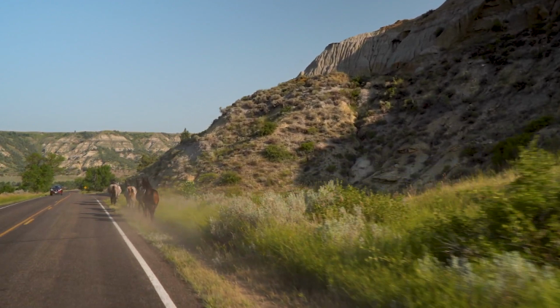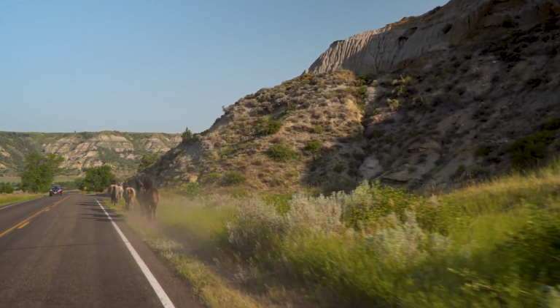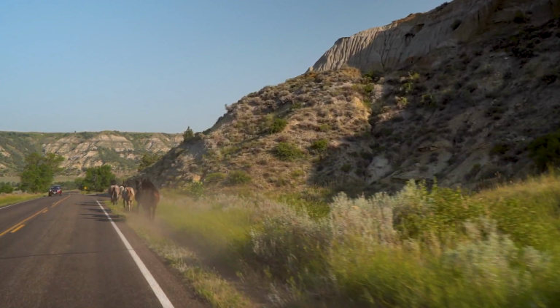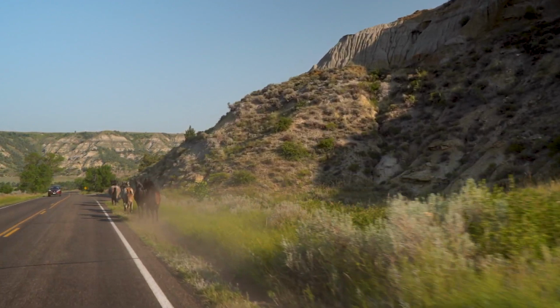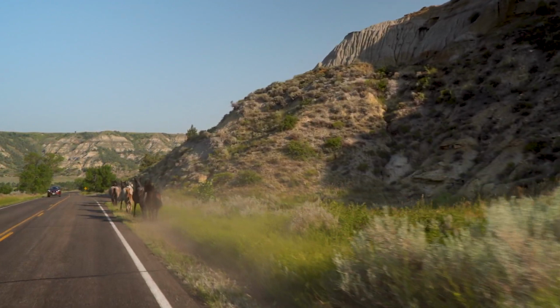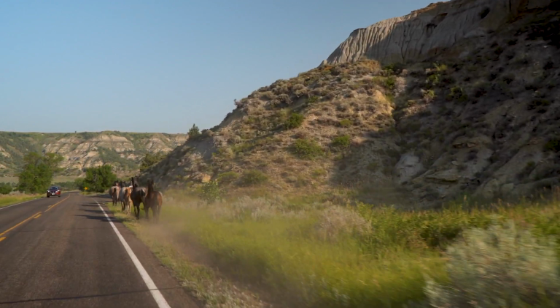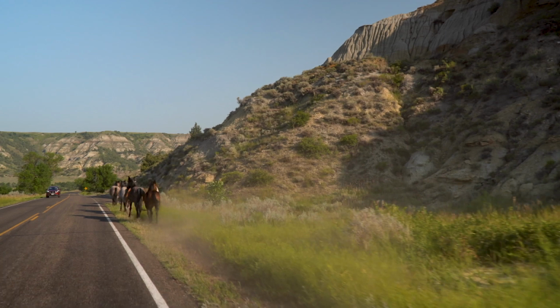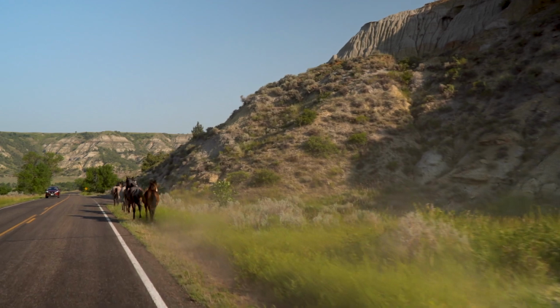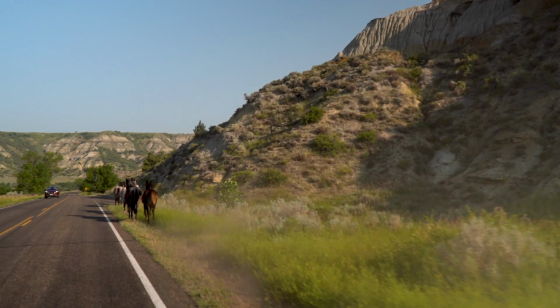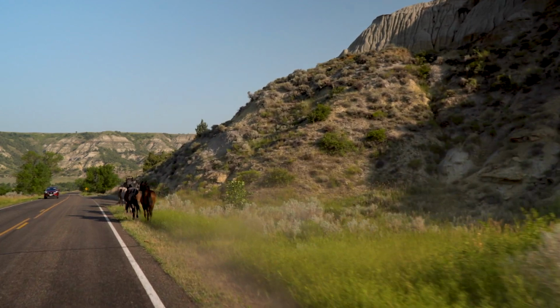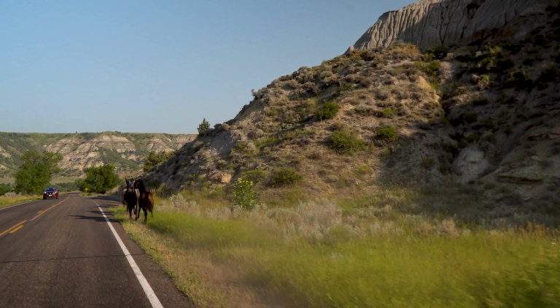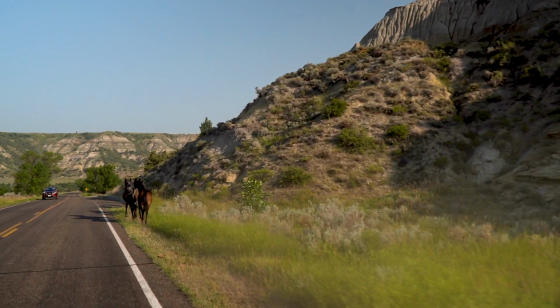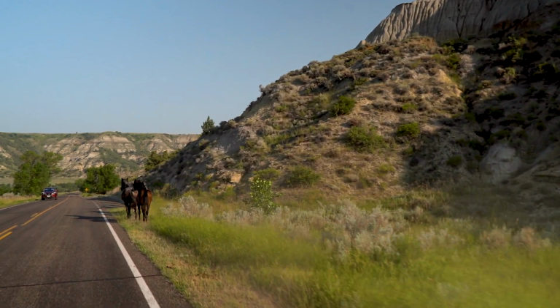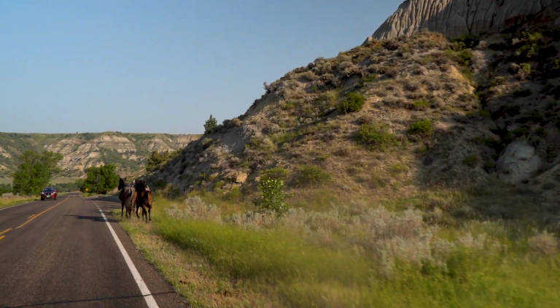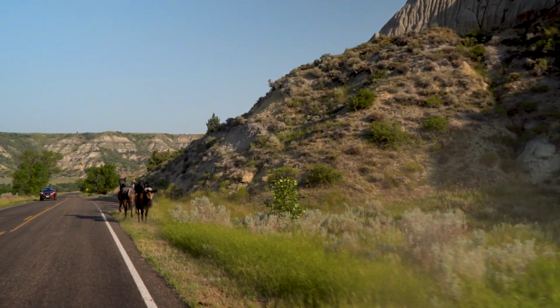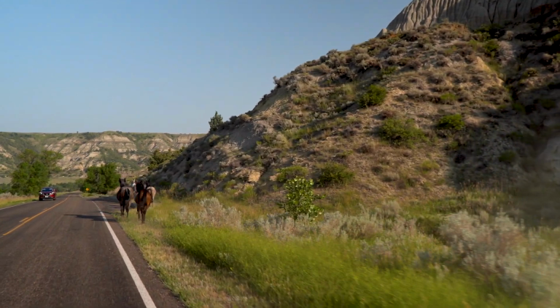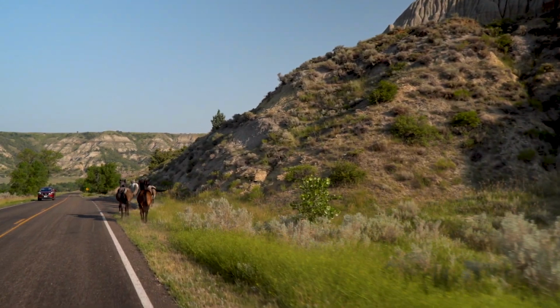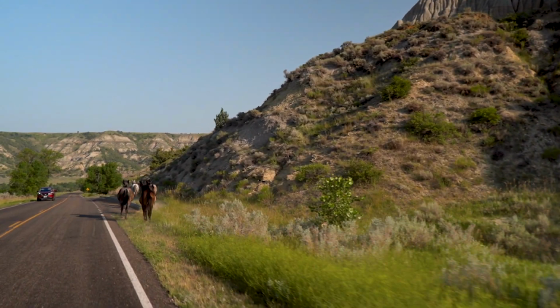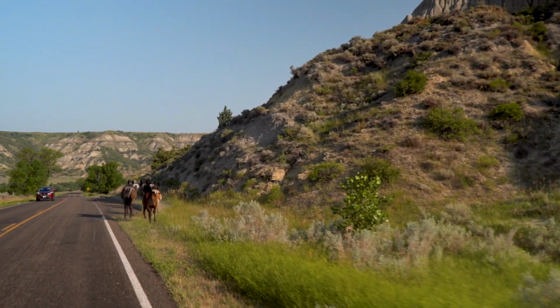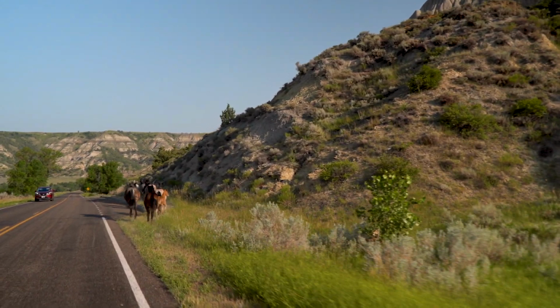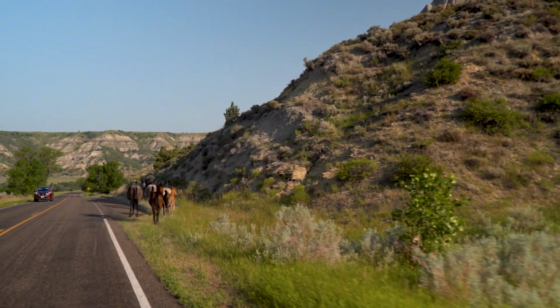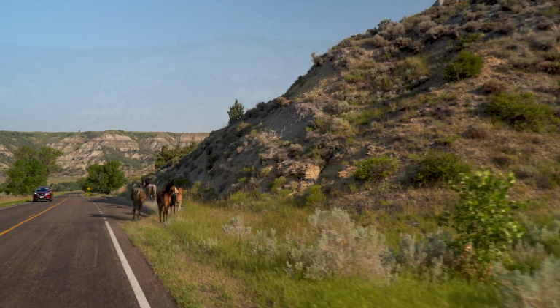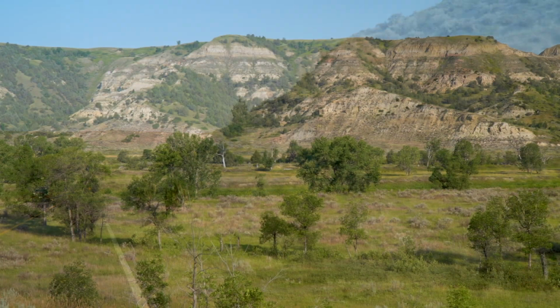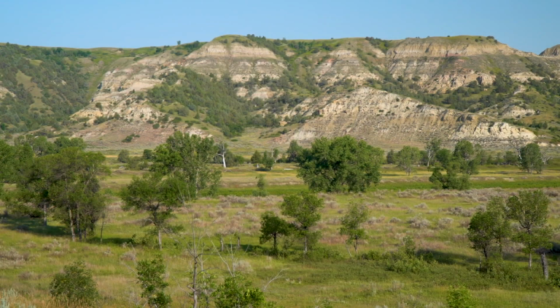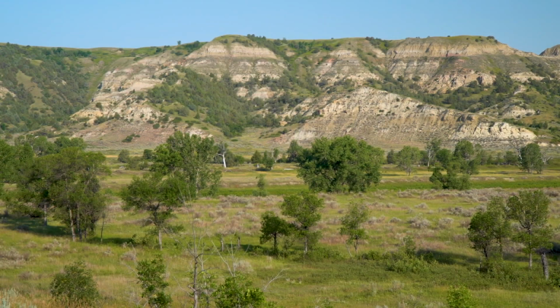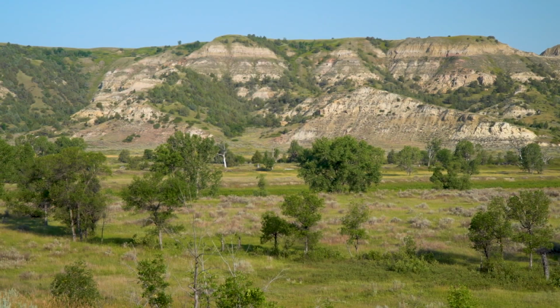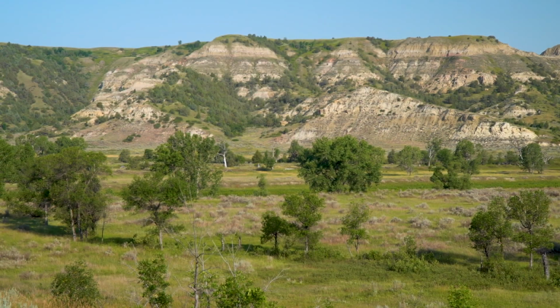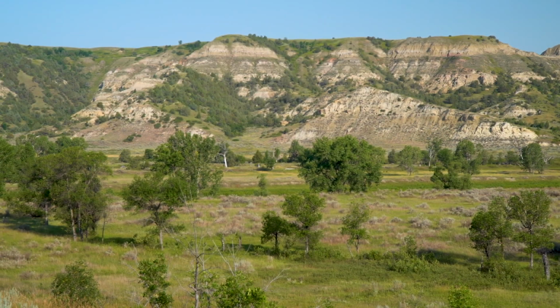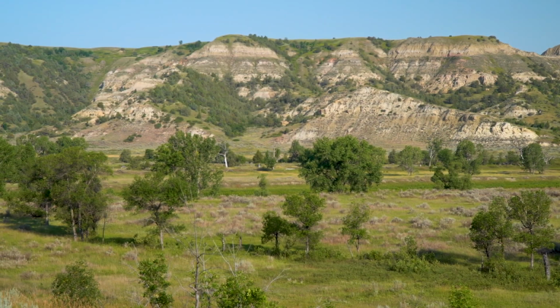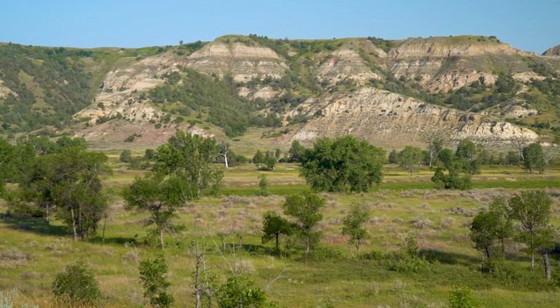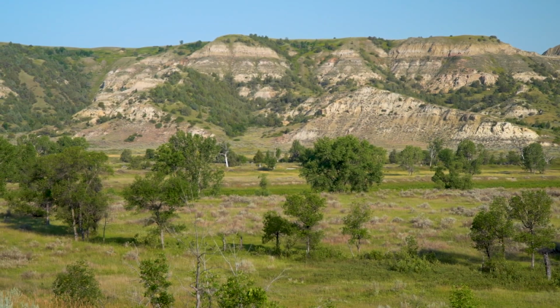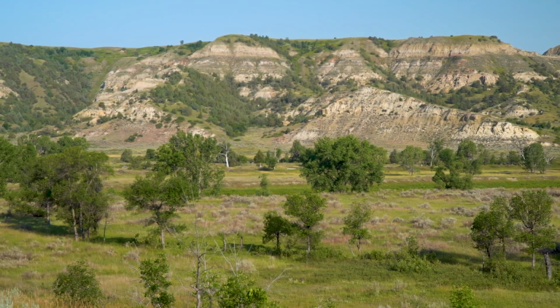You move from one place to the other and see all these changes. The park is actually divided into three units: North, South, and Elkhorn. They're not contiguous — you have to drive outside one to get to the other.